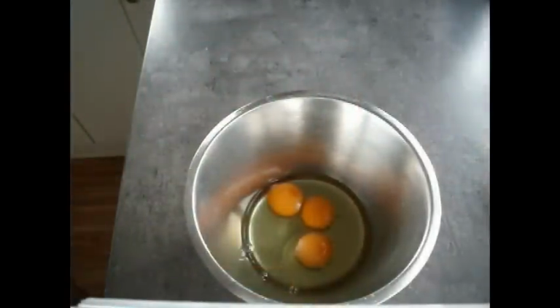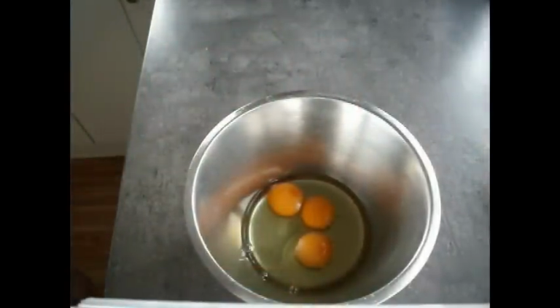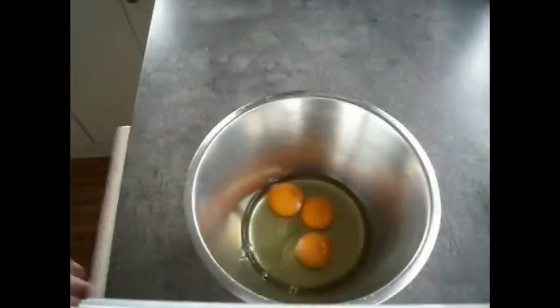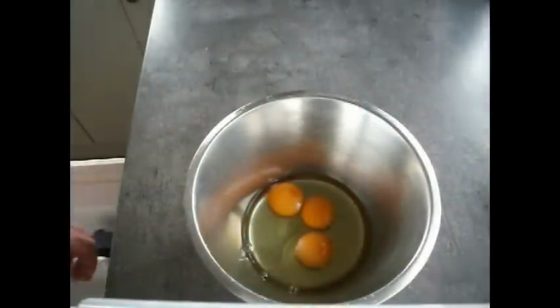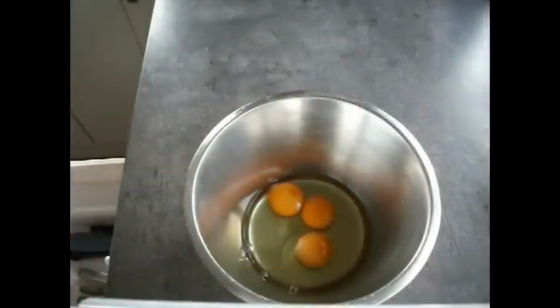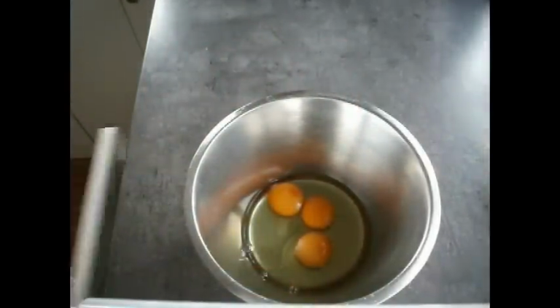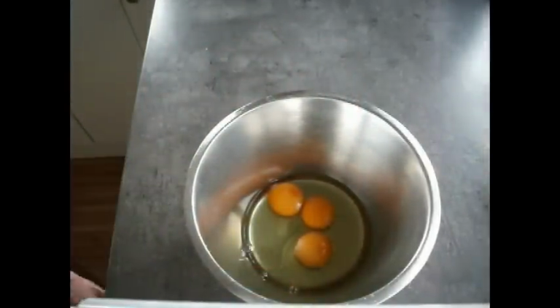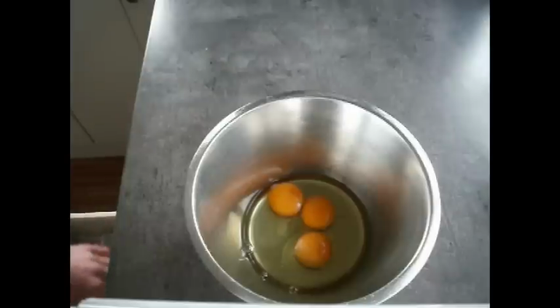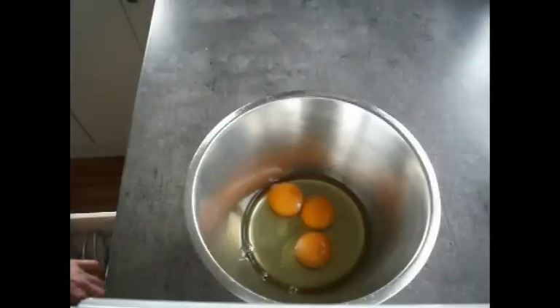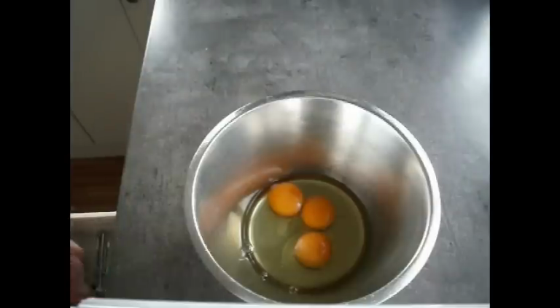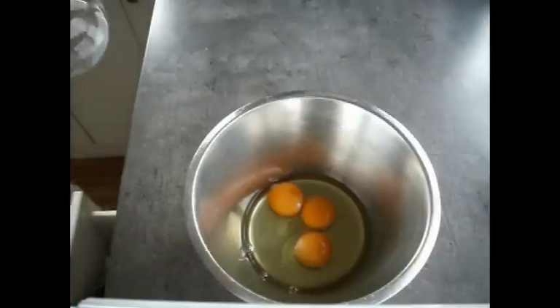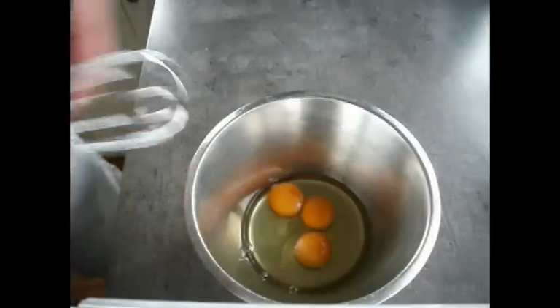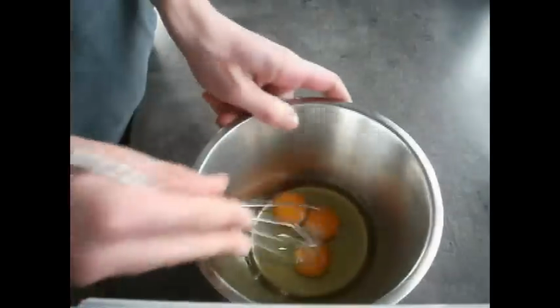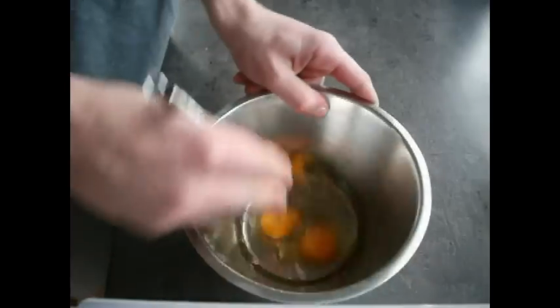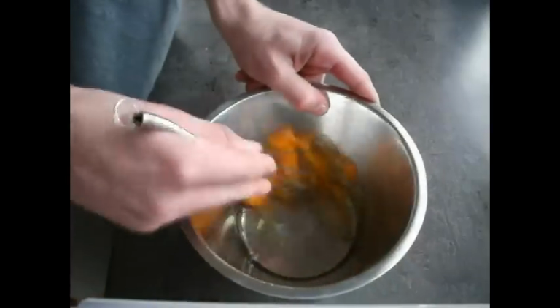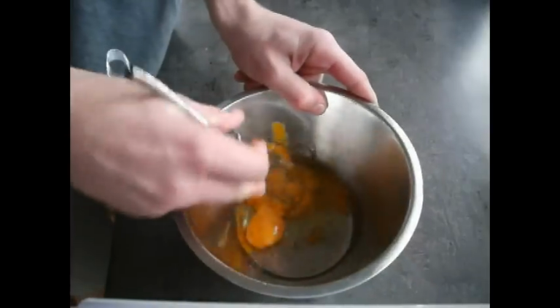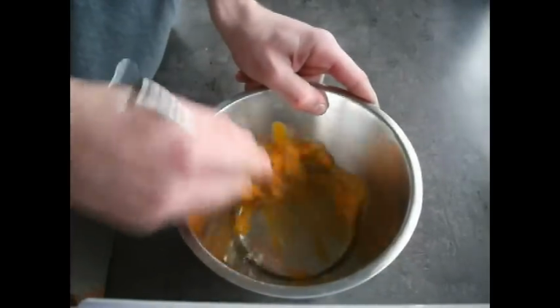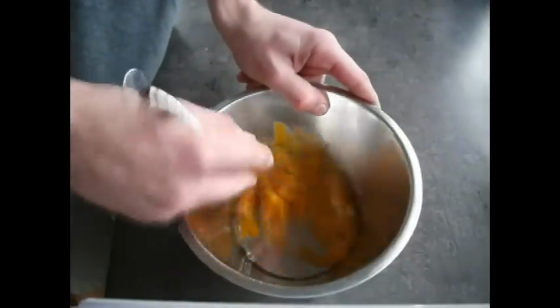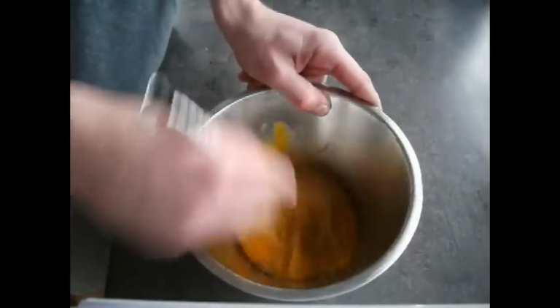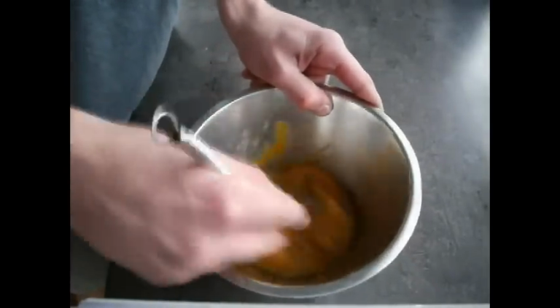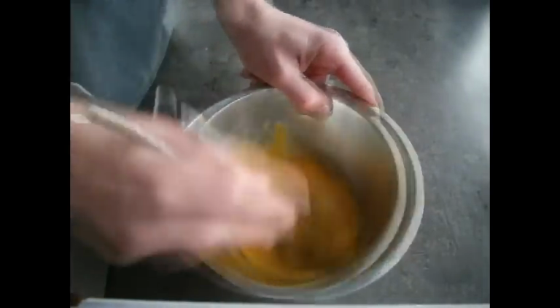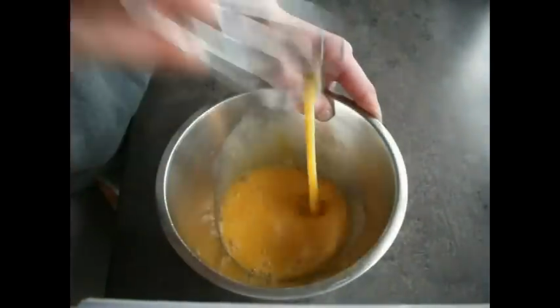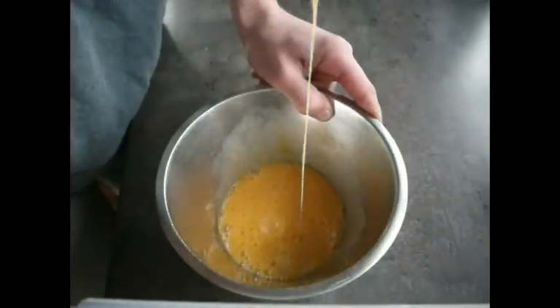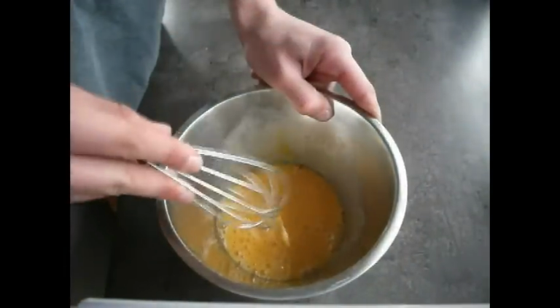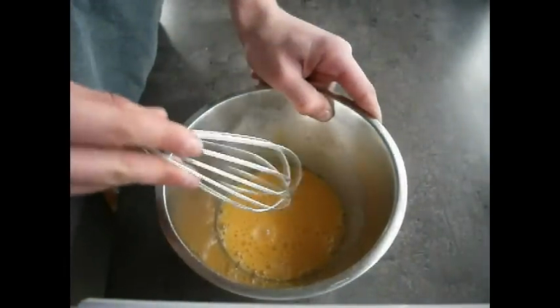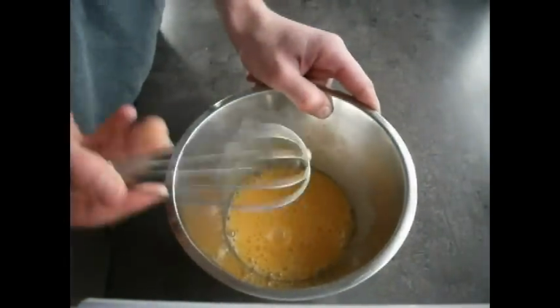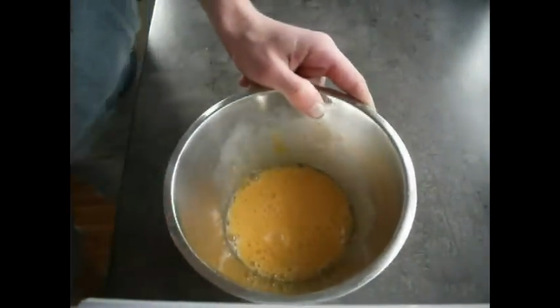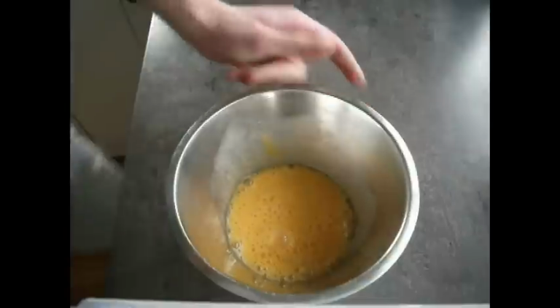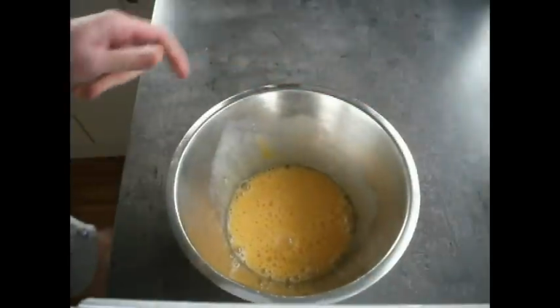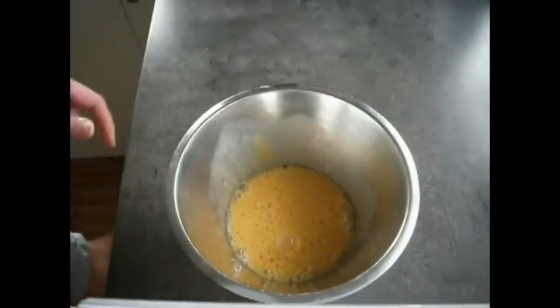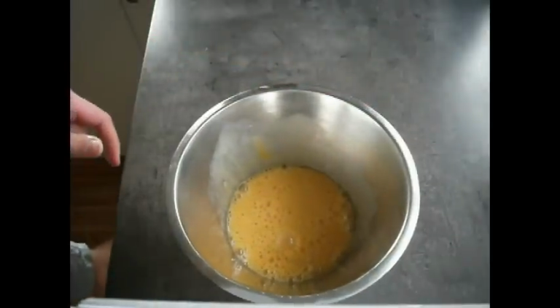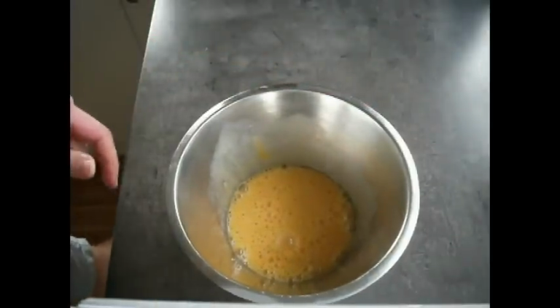In order for our breadcrumbs to actually stick to the chicken drumsticks, we're going to need something for them to stick to. So grab three large eggs and whisk them until they get to a nice smooth consistency. Later on, our chicken drumsticks are going to be dipped in this and then coated in breadcrumbs.